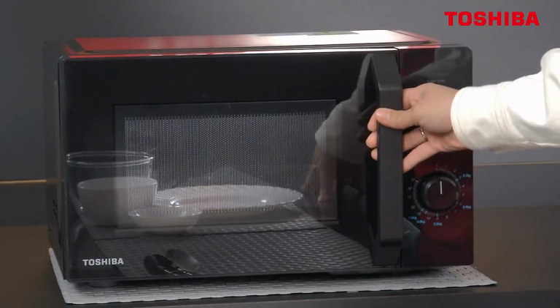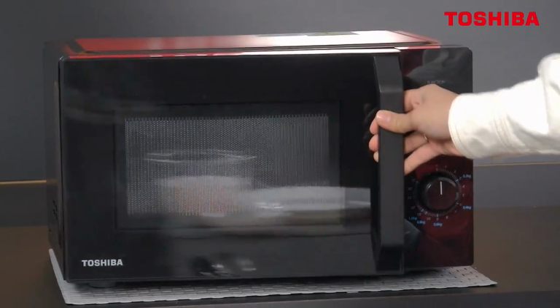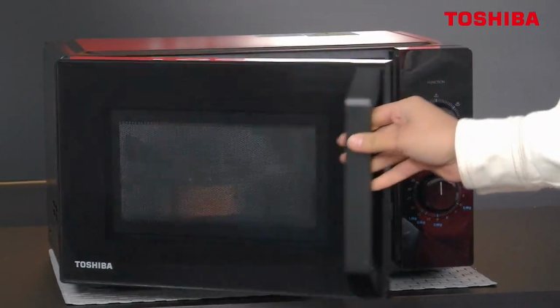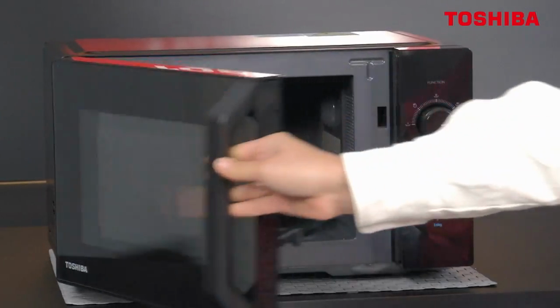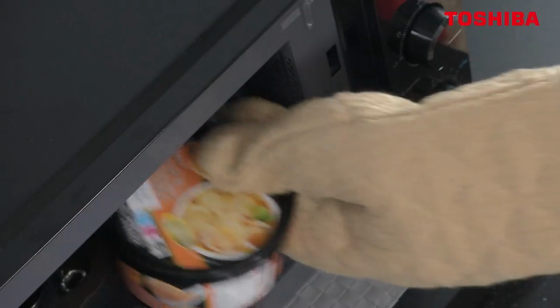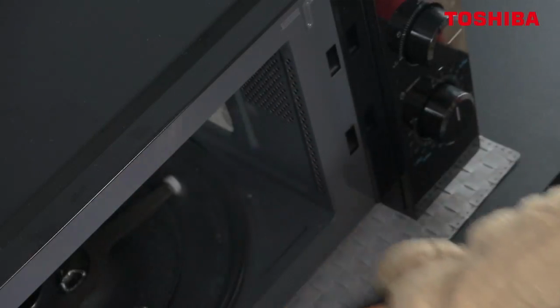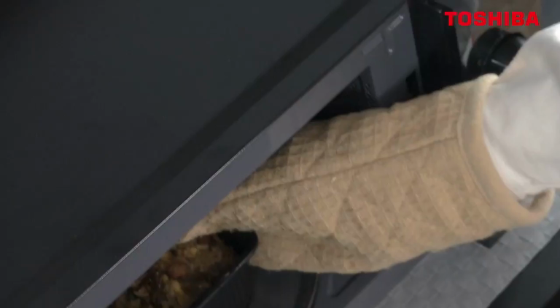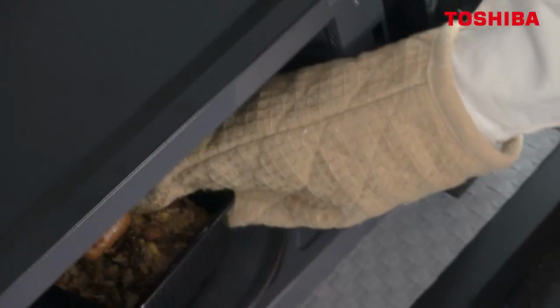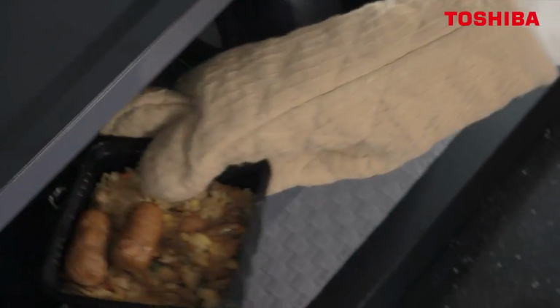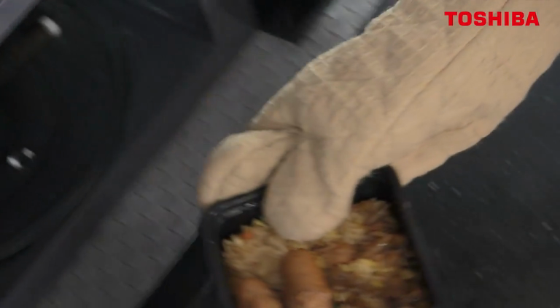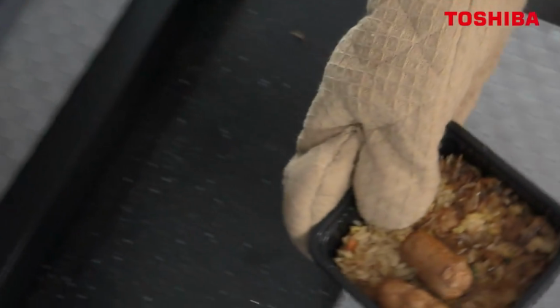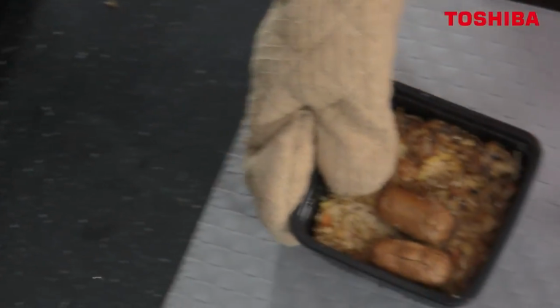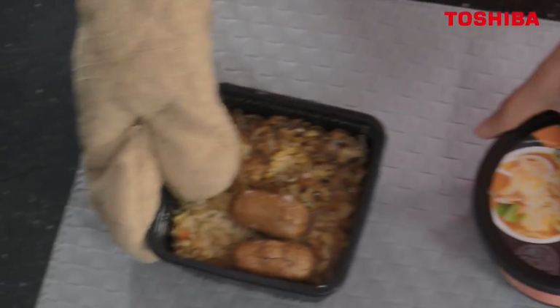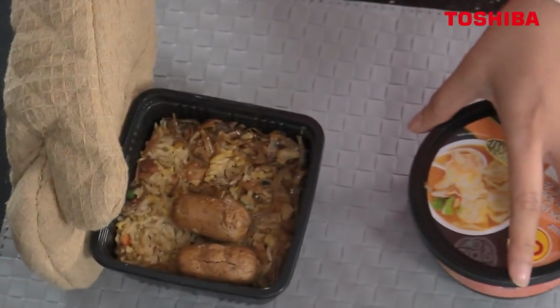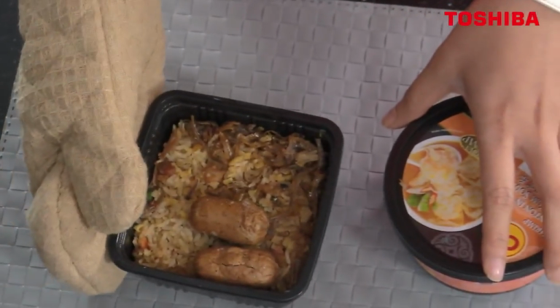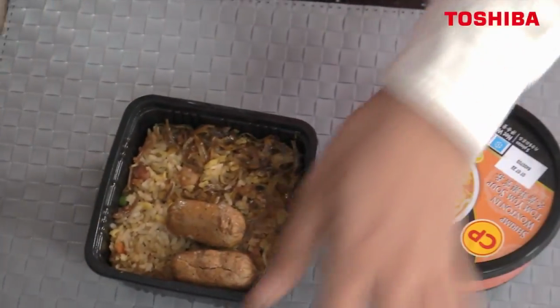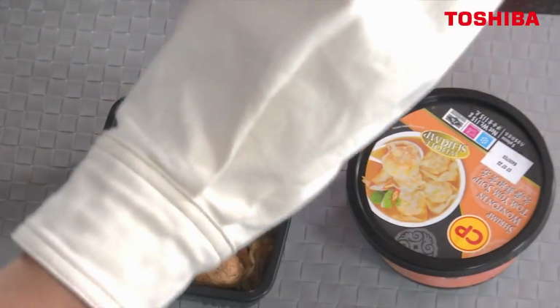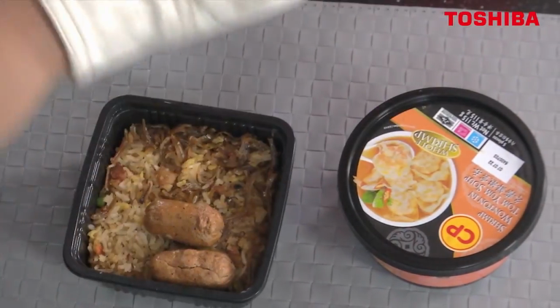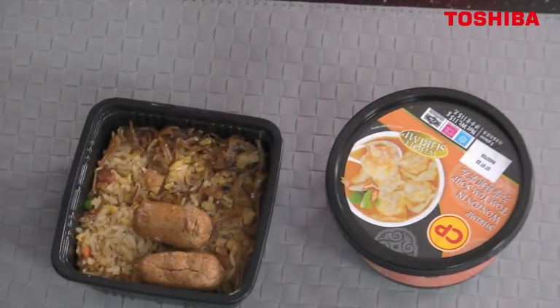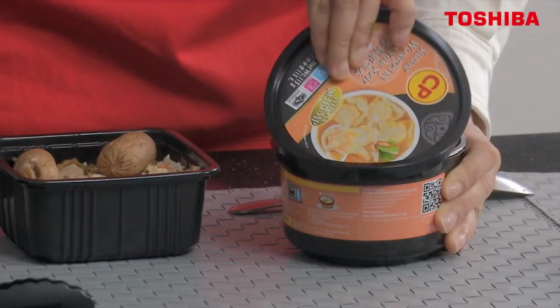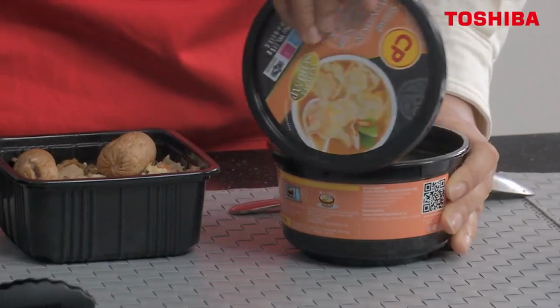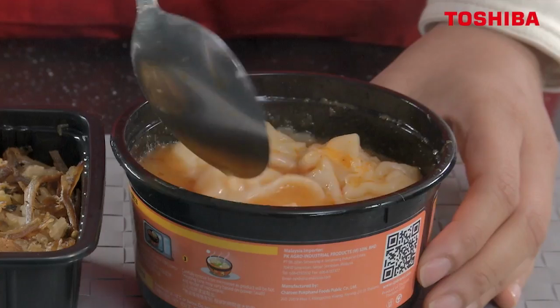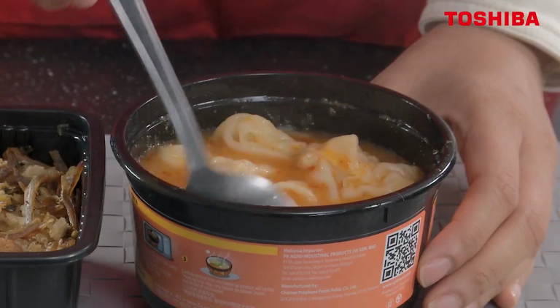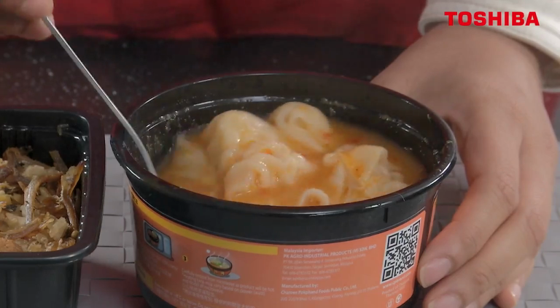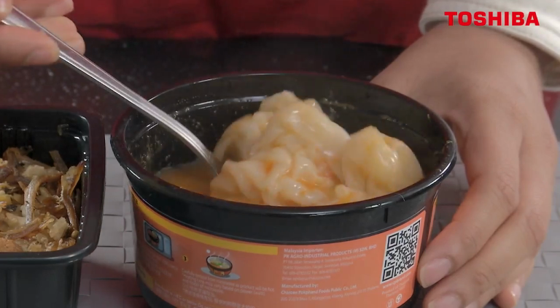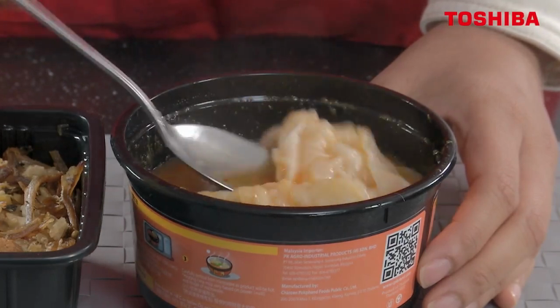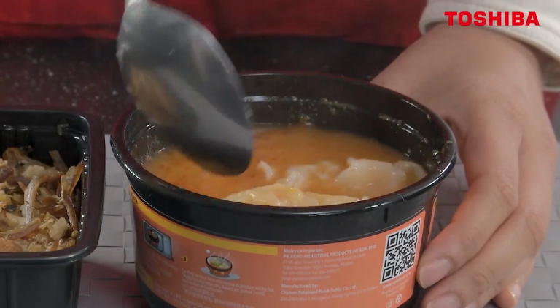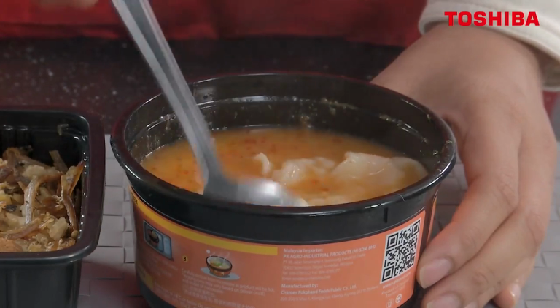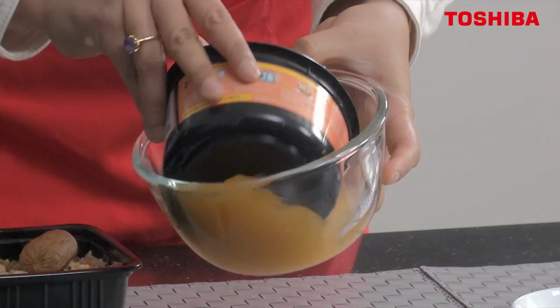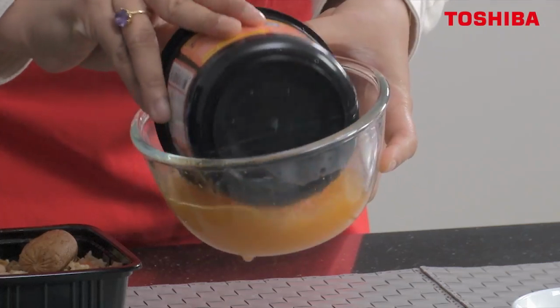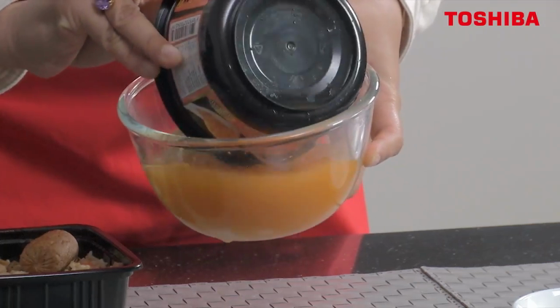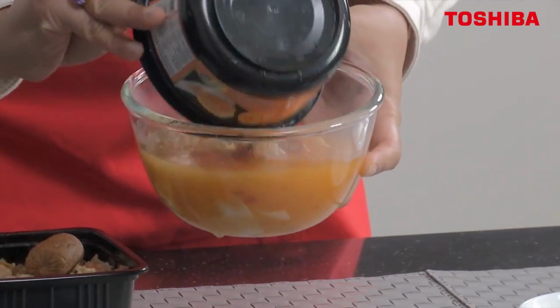Done. Now we can stir it up. Wow, the smell of Tom Yam is so good.